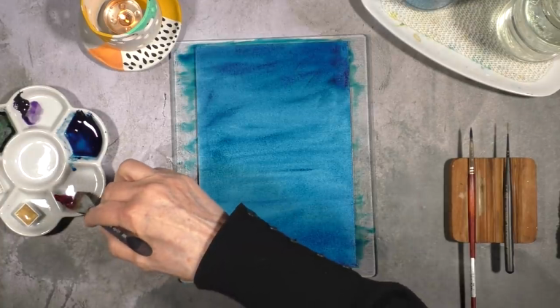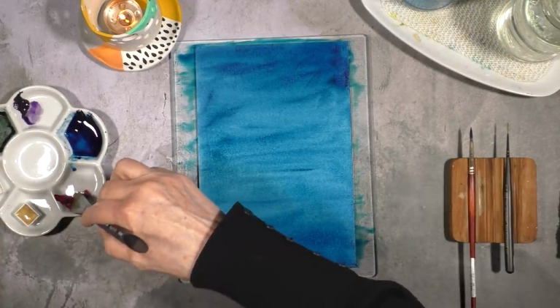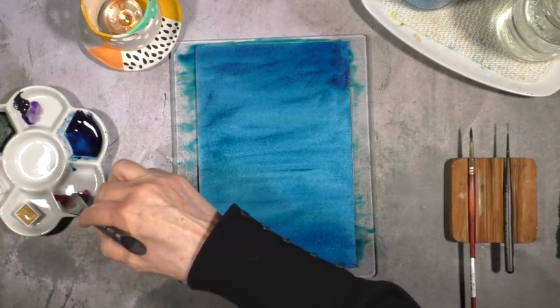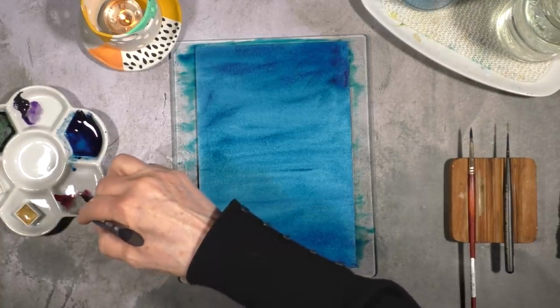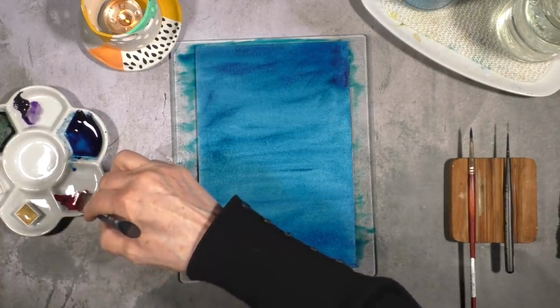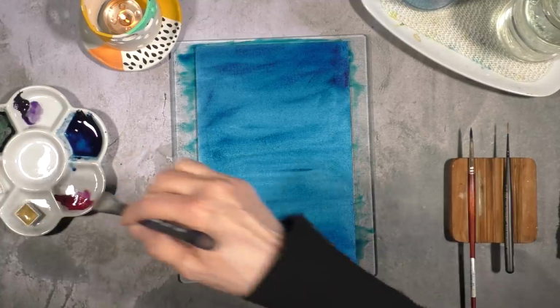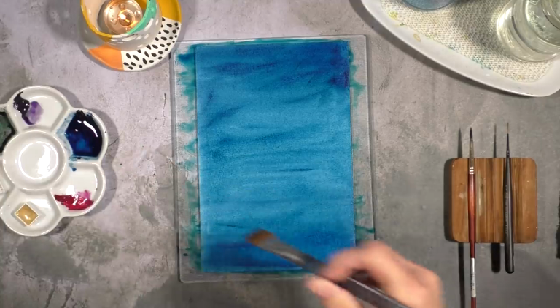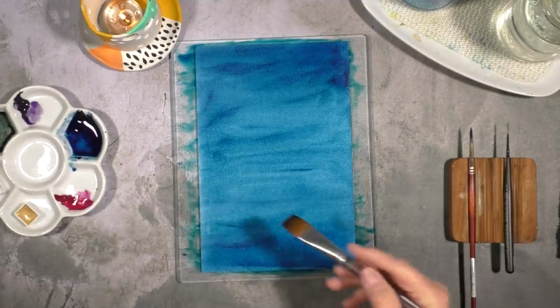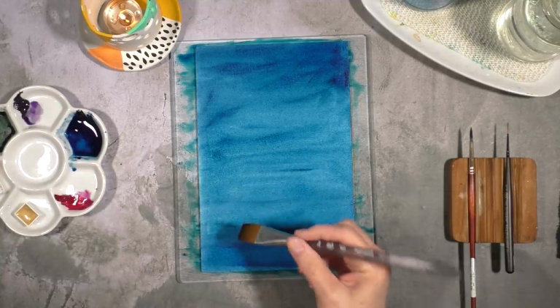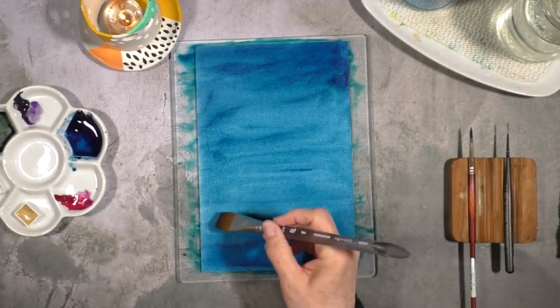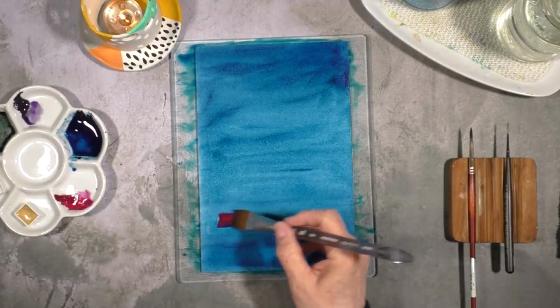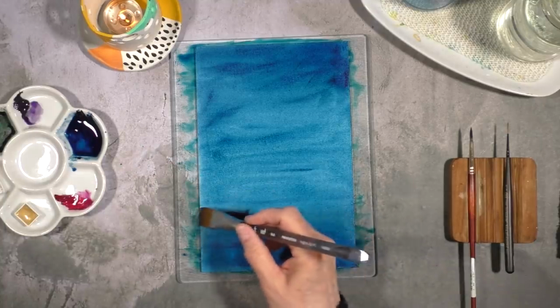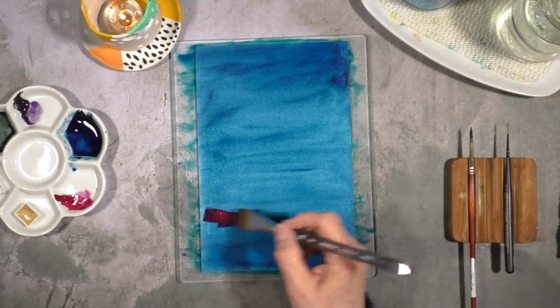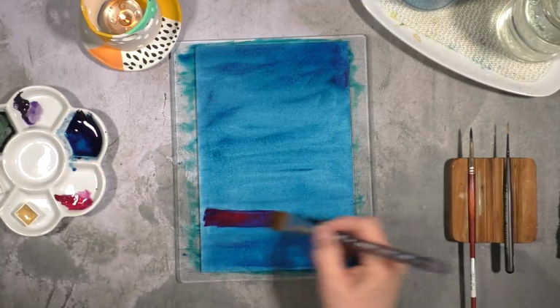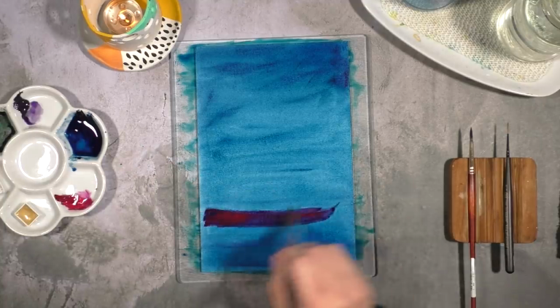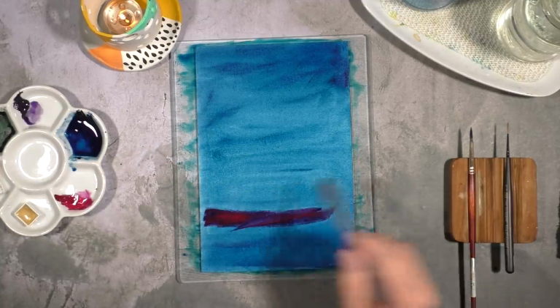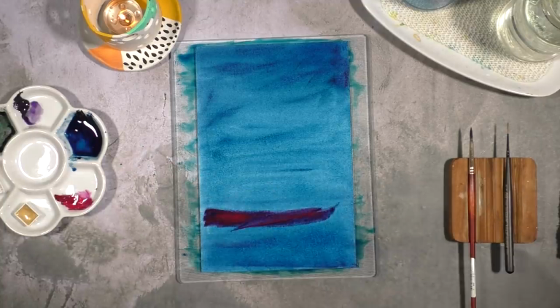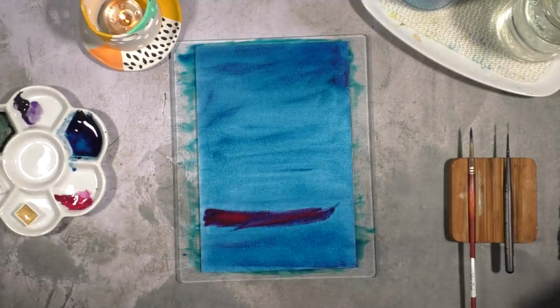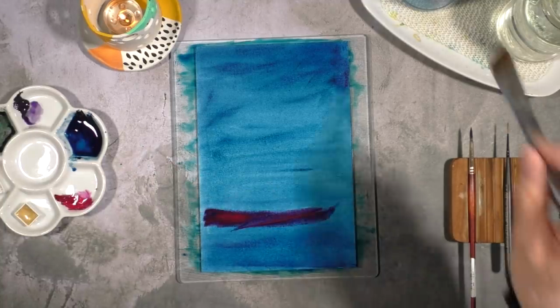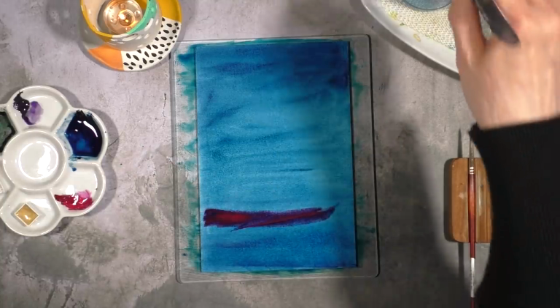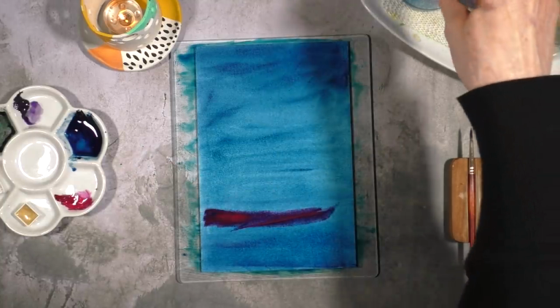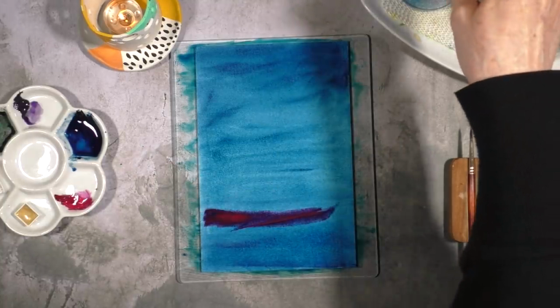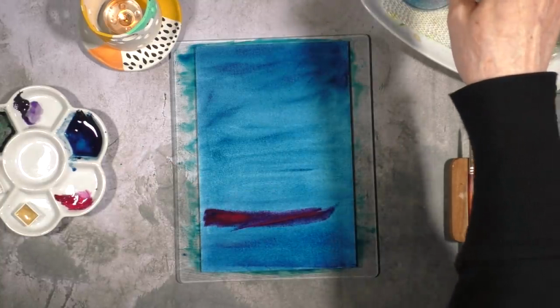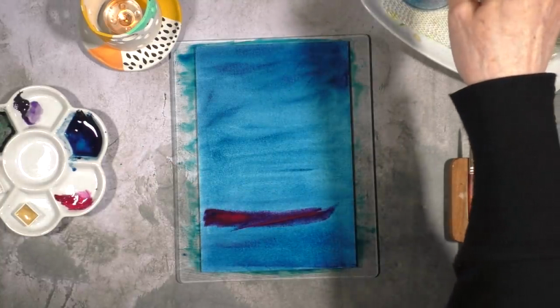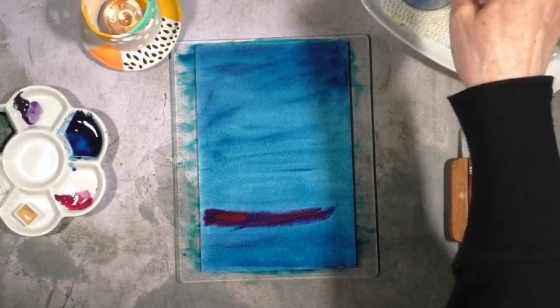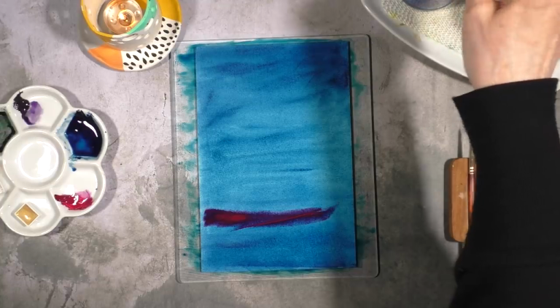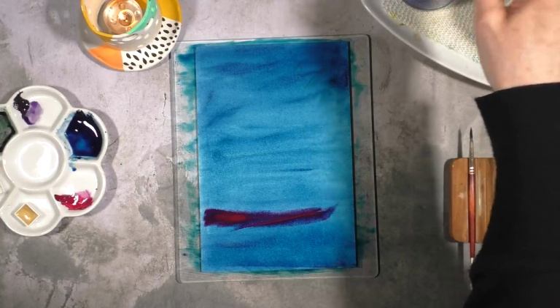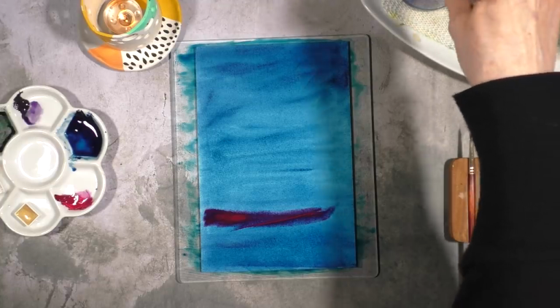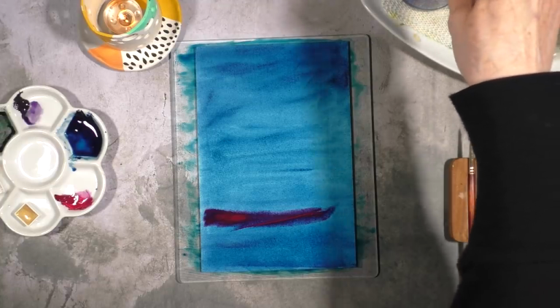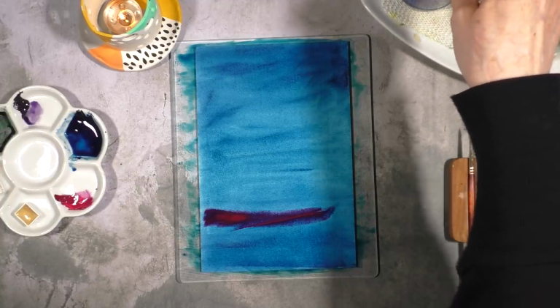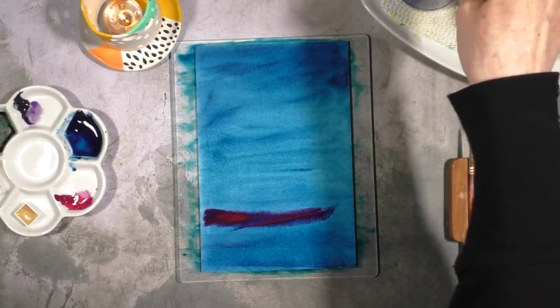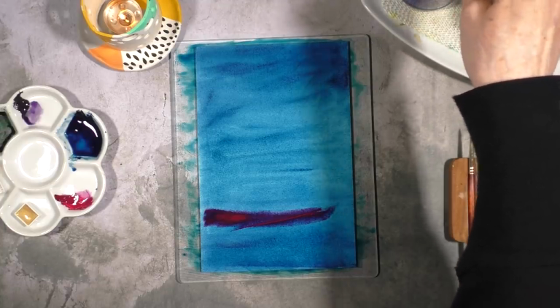To make it more interesting, I also decided to add quinacridone magenta and just blend it in with the Prussian blue.